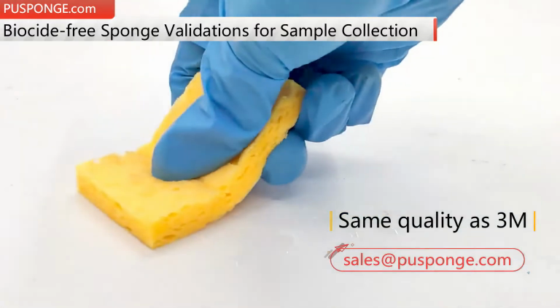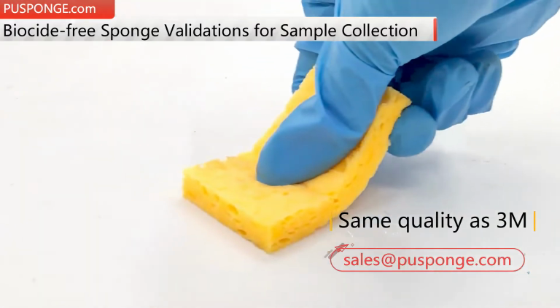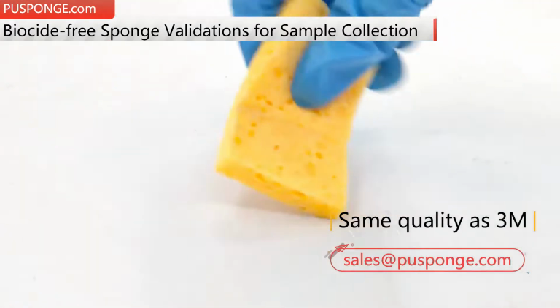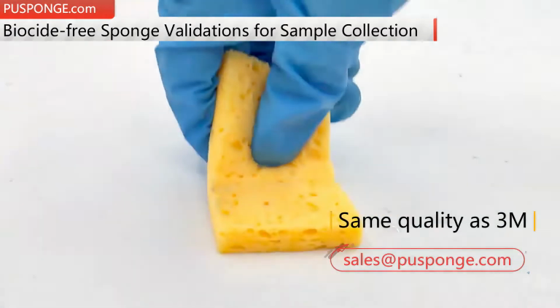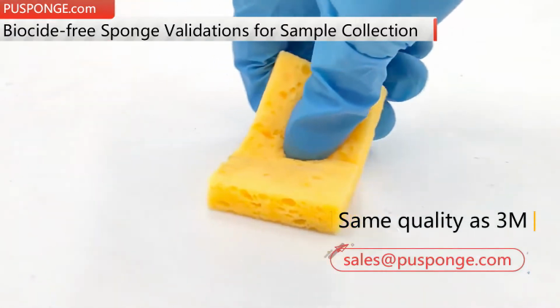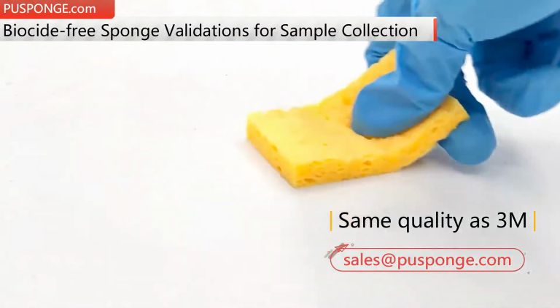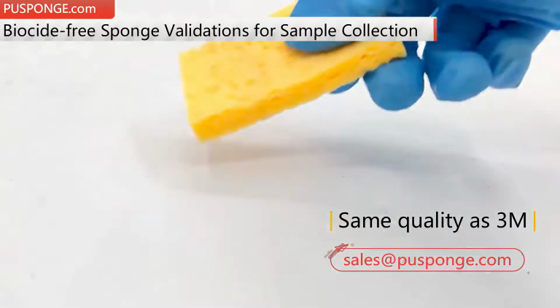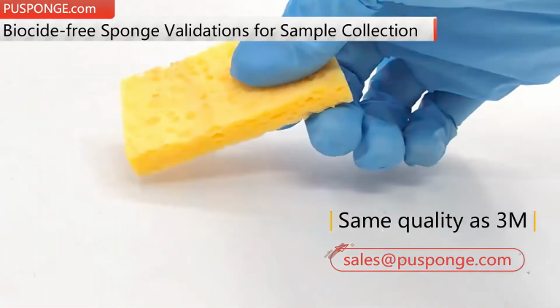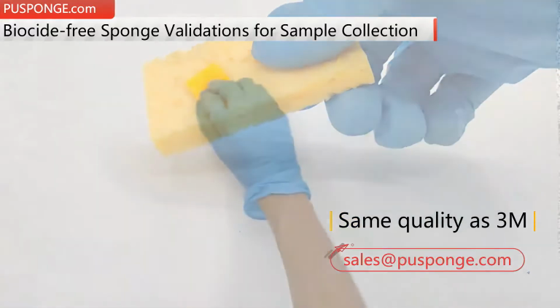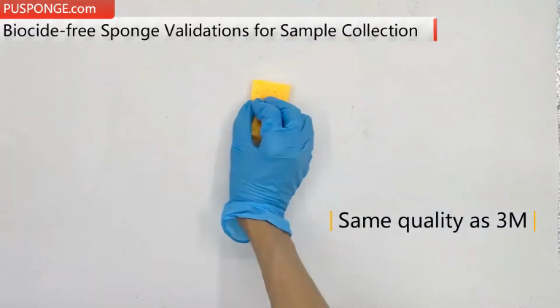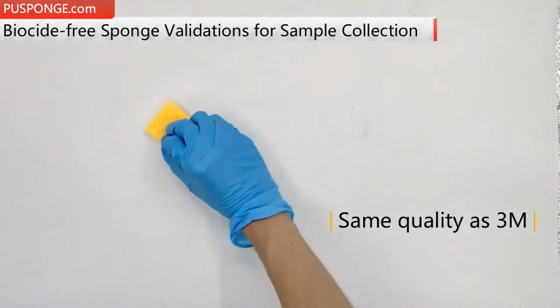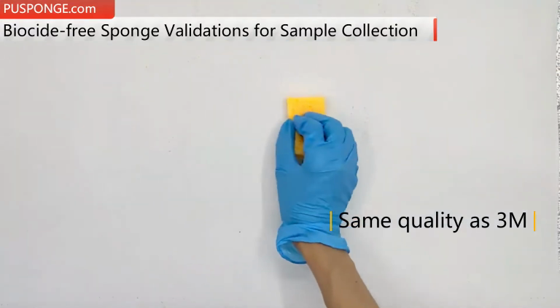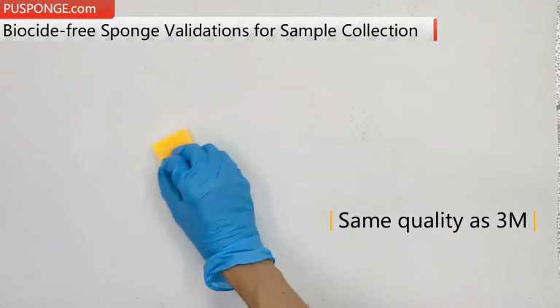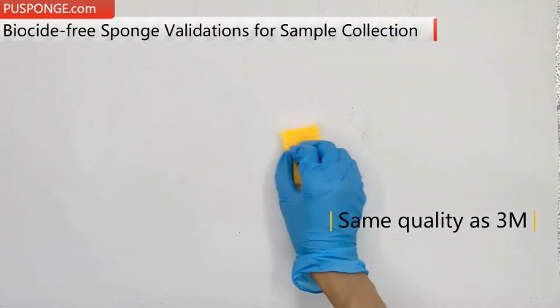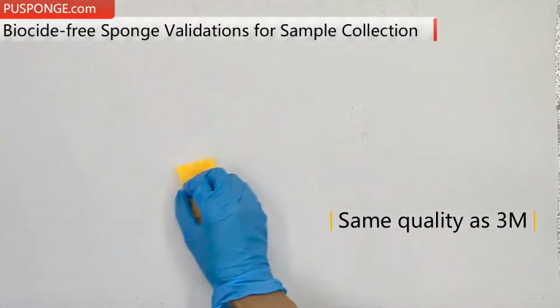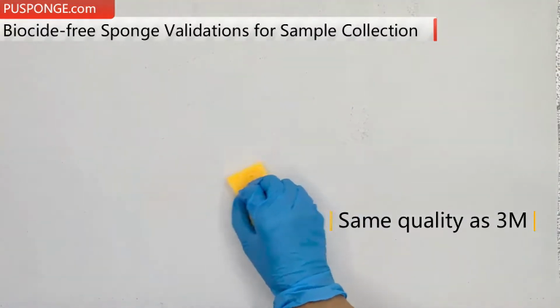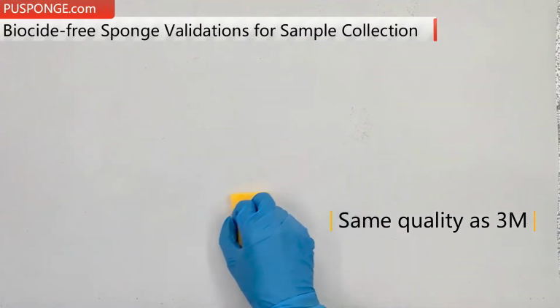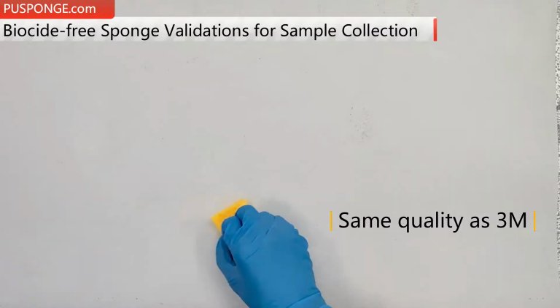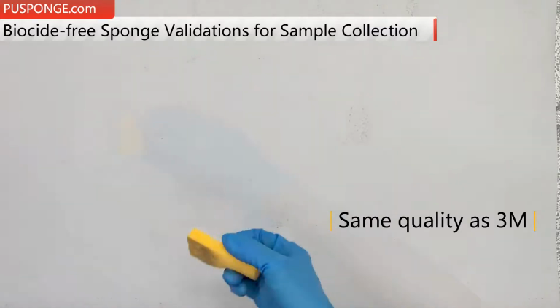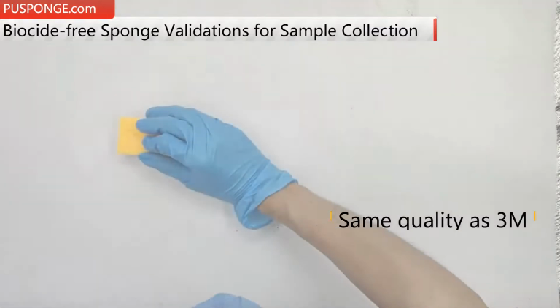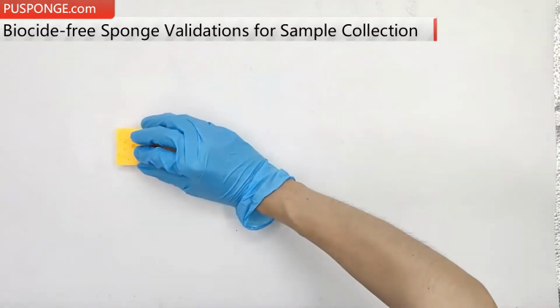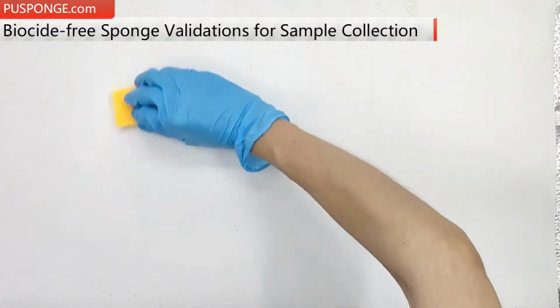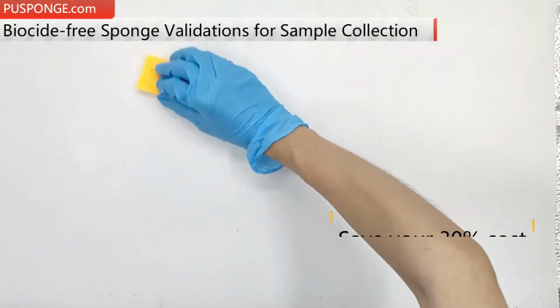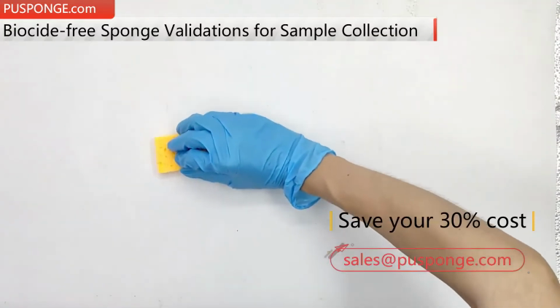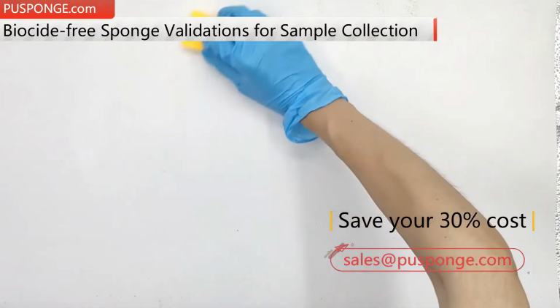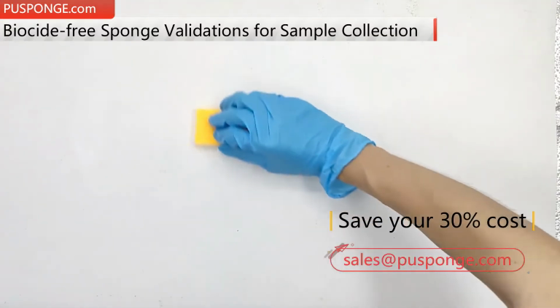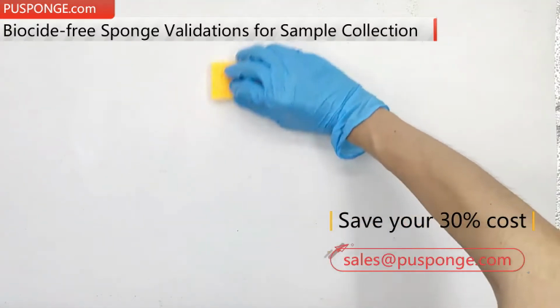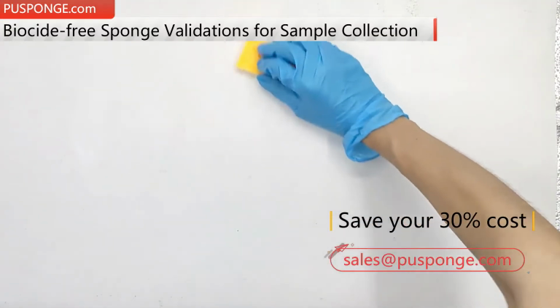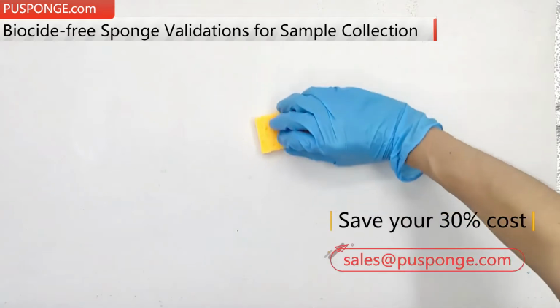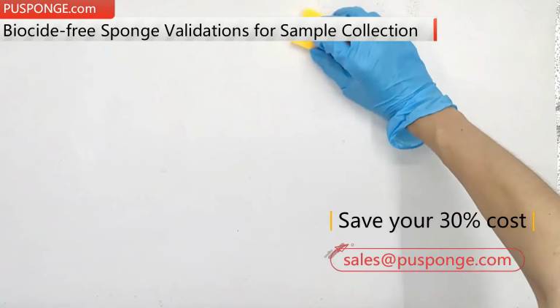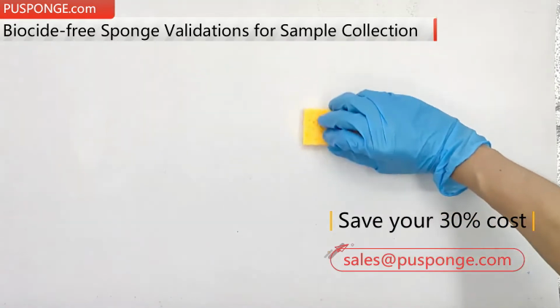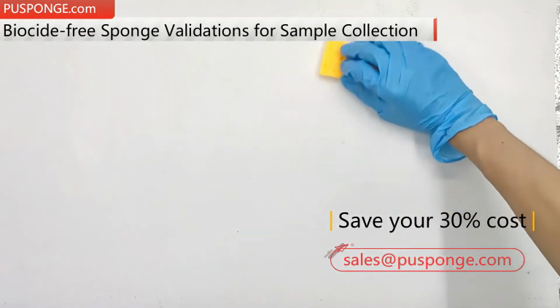Advantages: 1. High flexibility, eco-friendly. 2. Very nice absorbability and large capacity. 3. Close to the most excellent quality with the most beneficial price. 4. All dimensions and shapes can be customized.